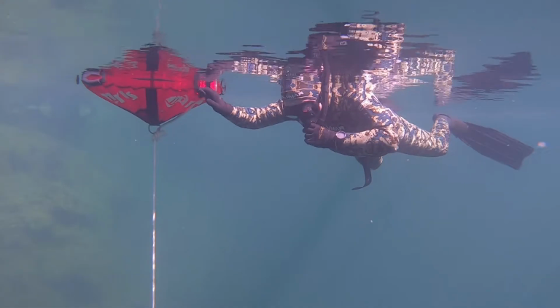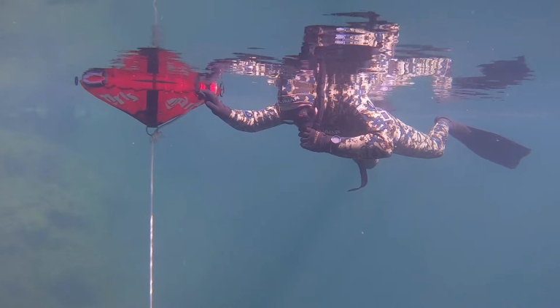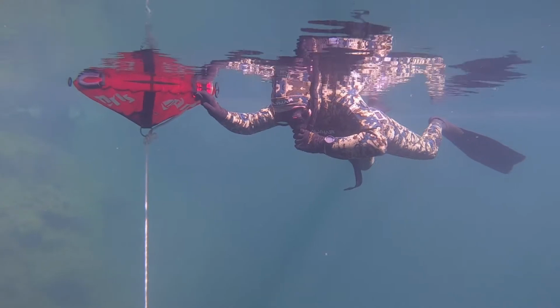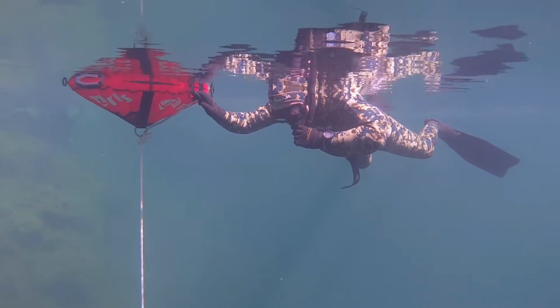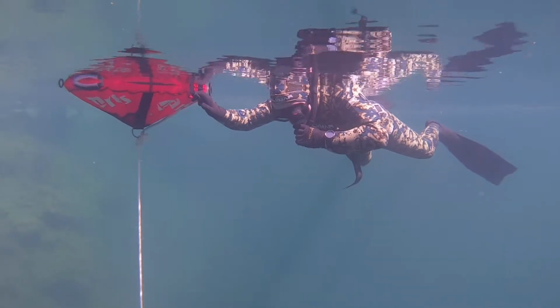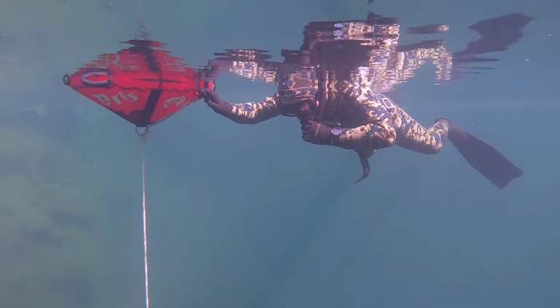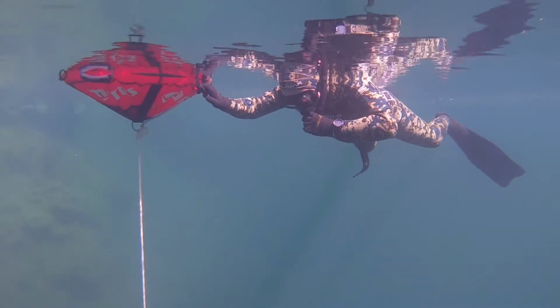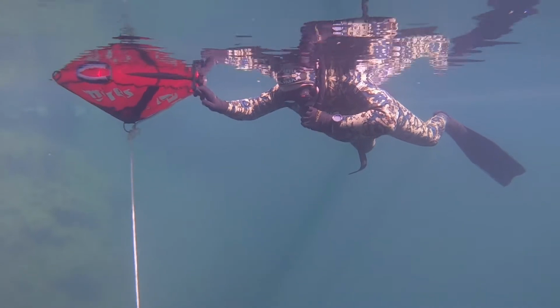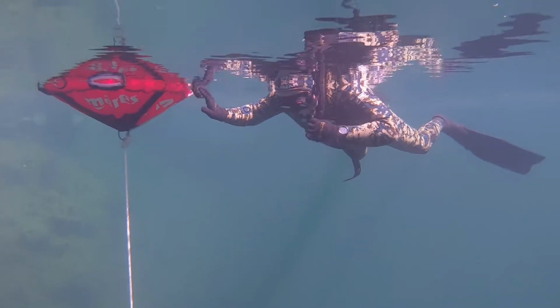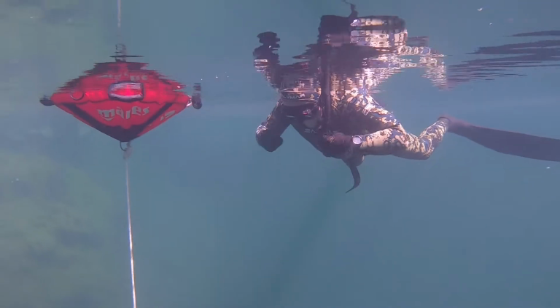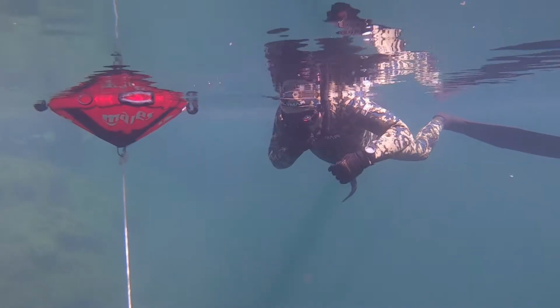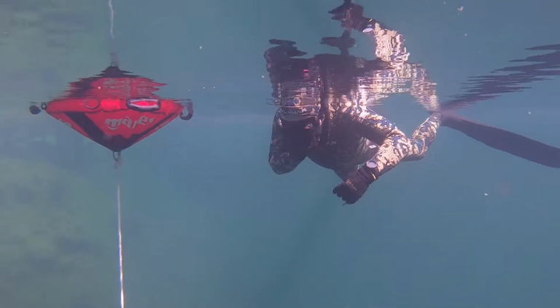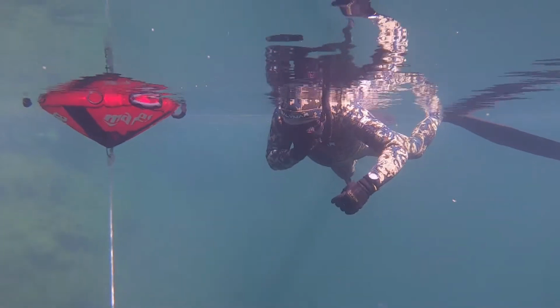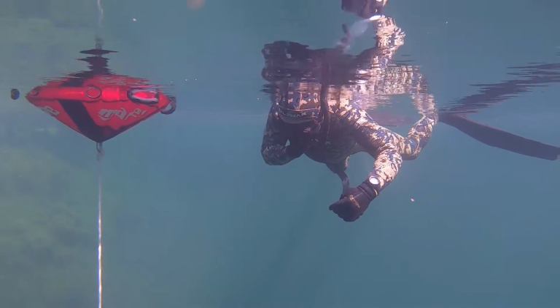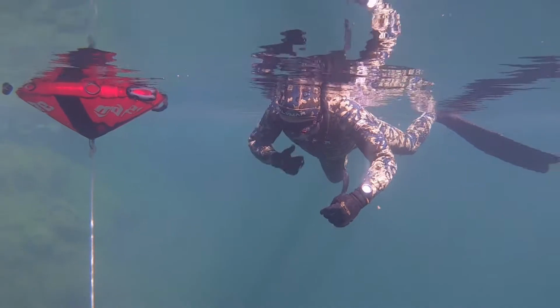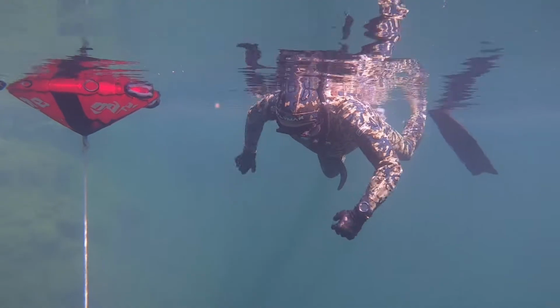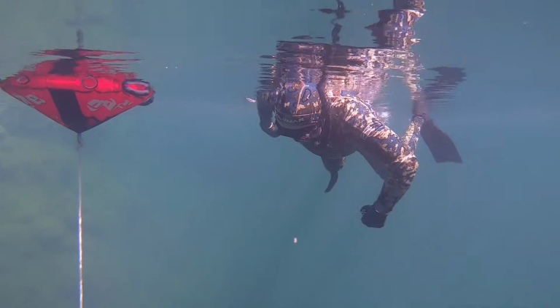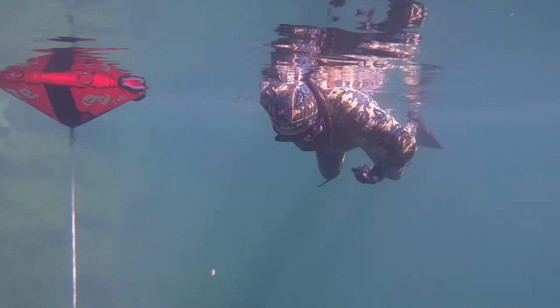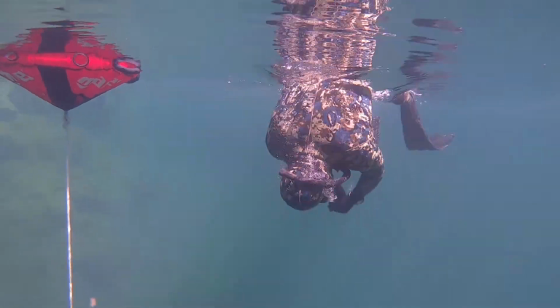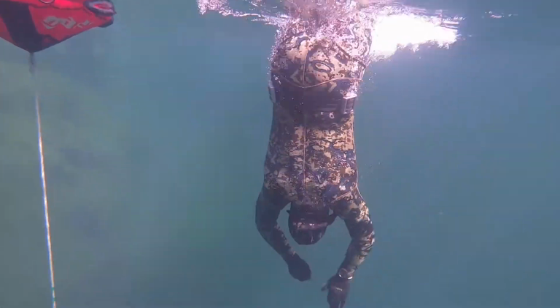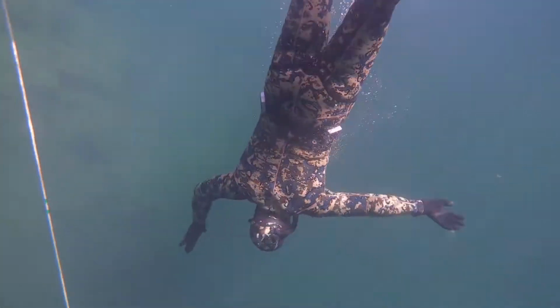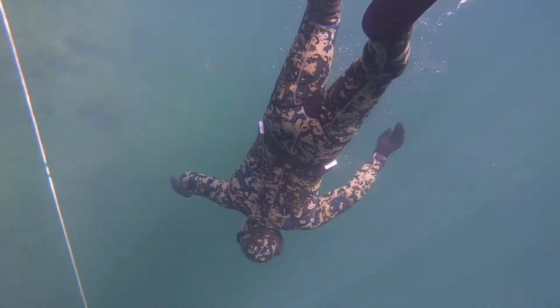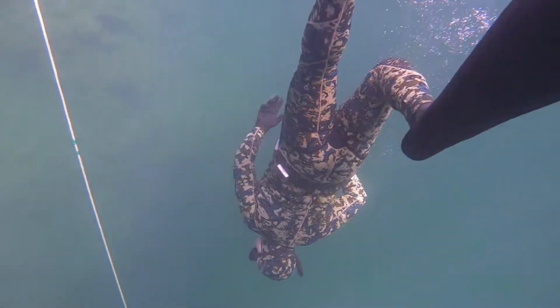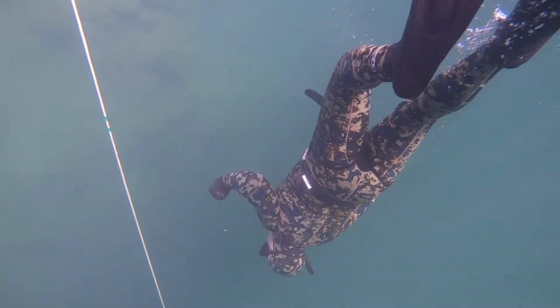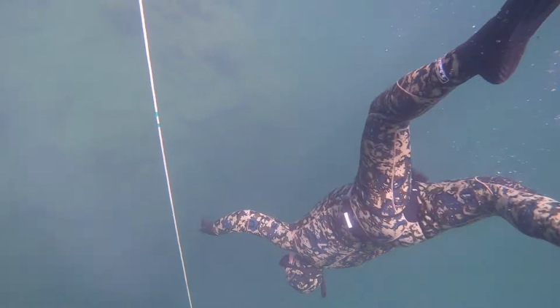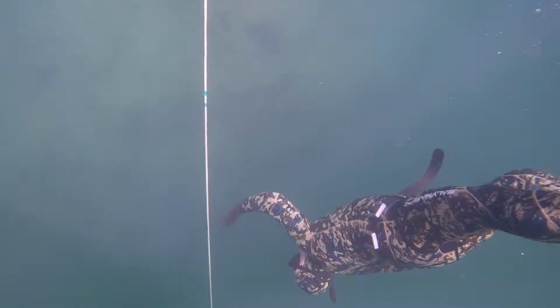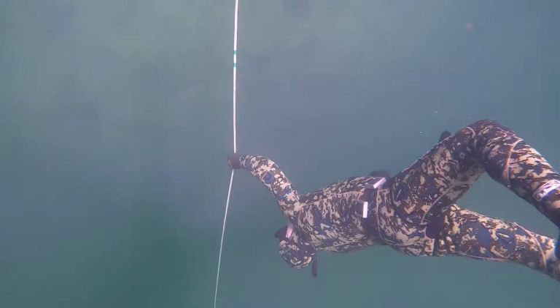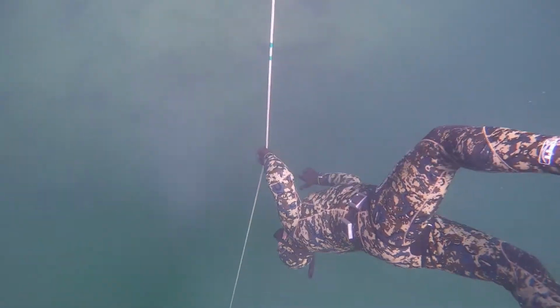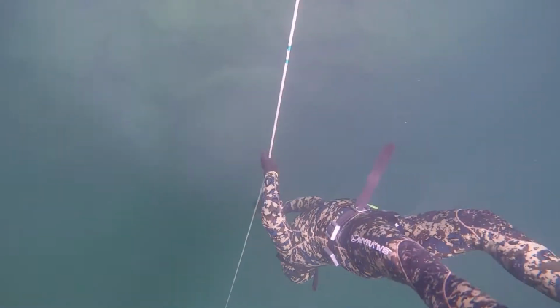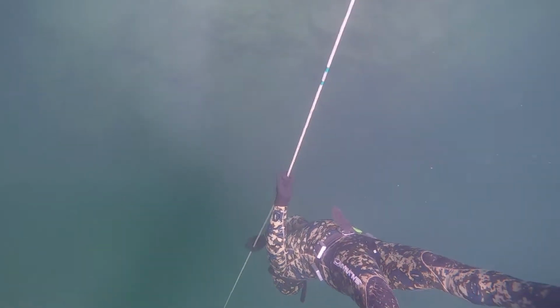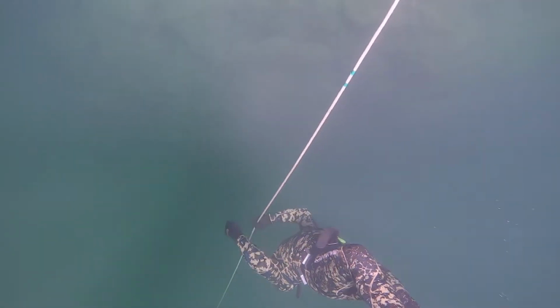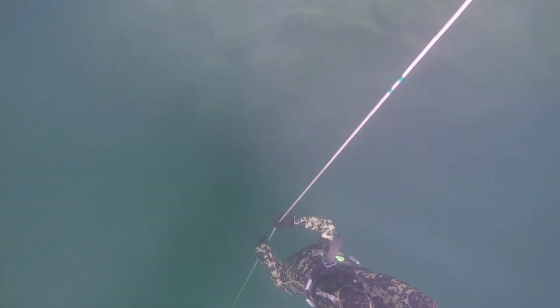One of our requirements to get certified is we have to go down at least 30 feet, remove our mask, and swim back to the surface. I have to admit, I was a little scared in the beginning, but once you're doing it, it's not that bad.